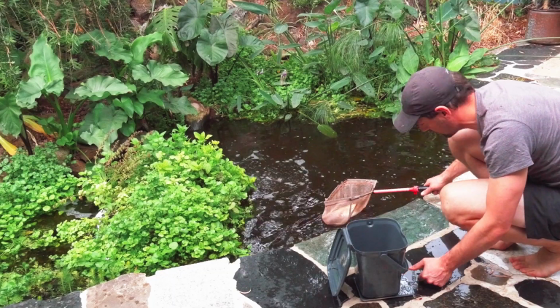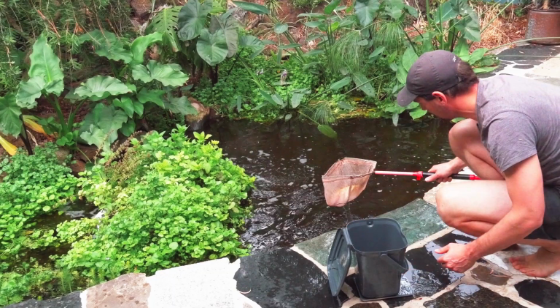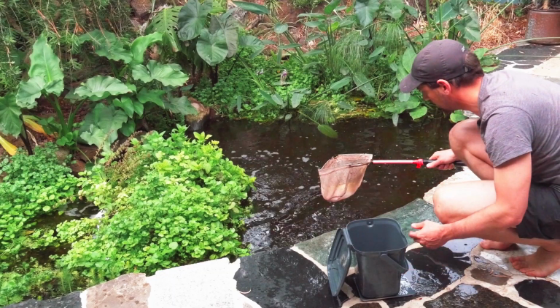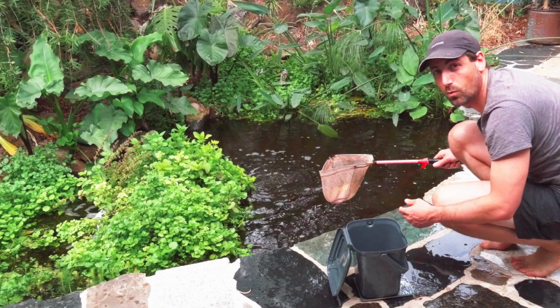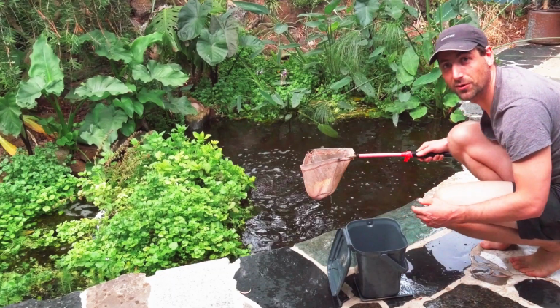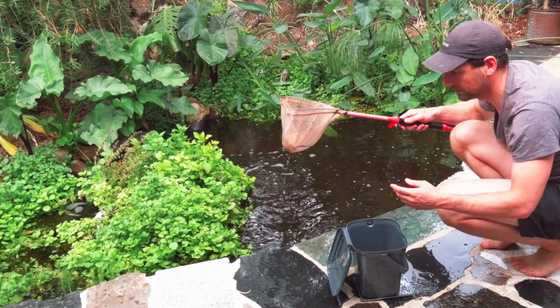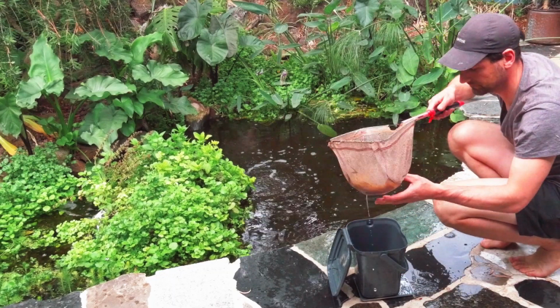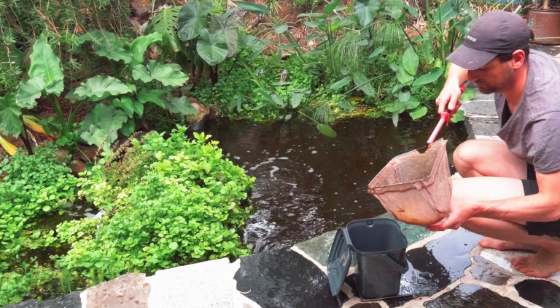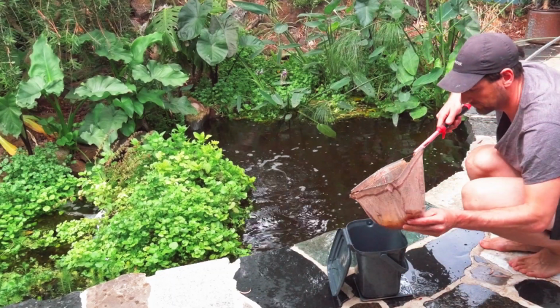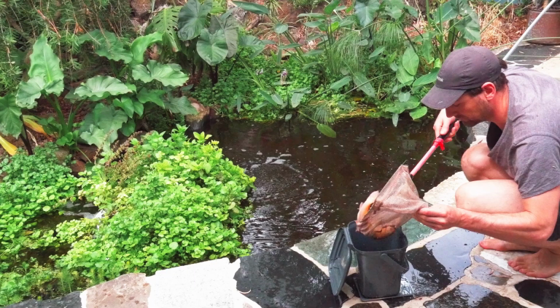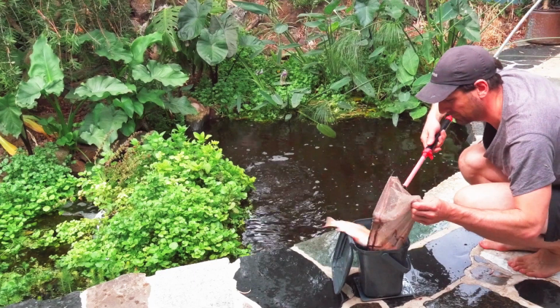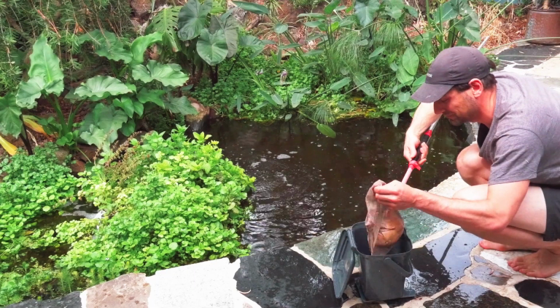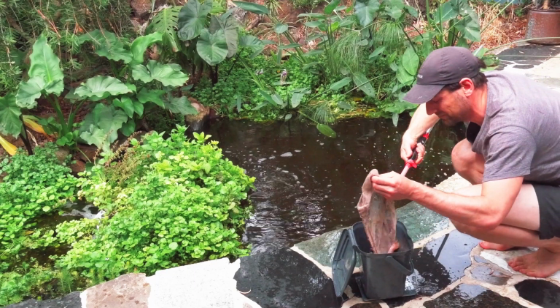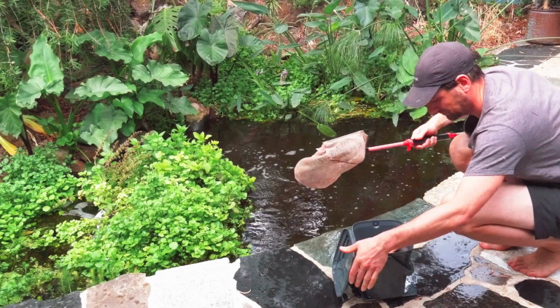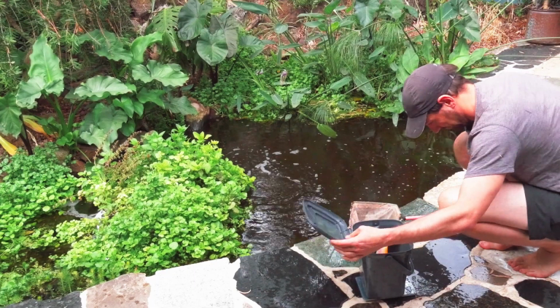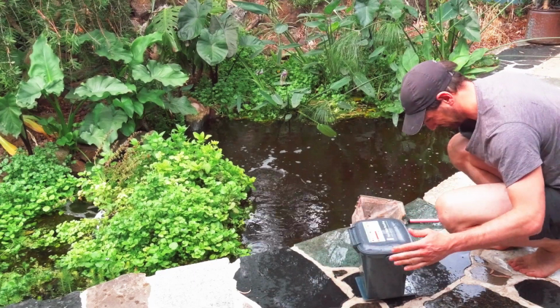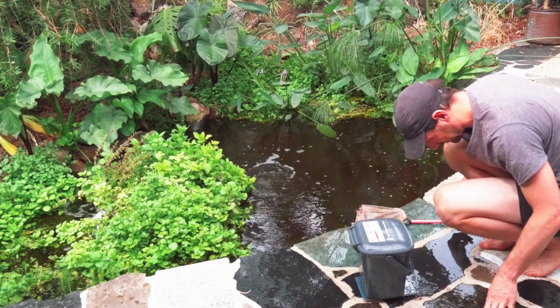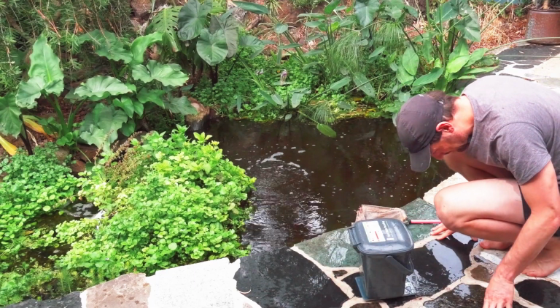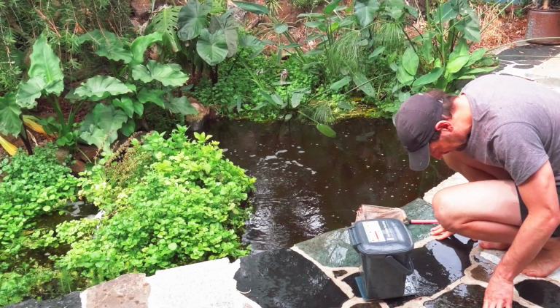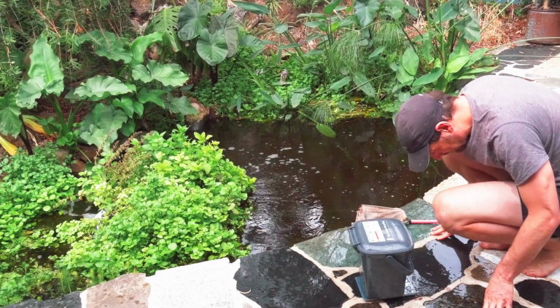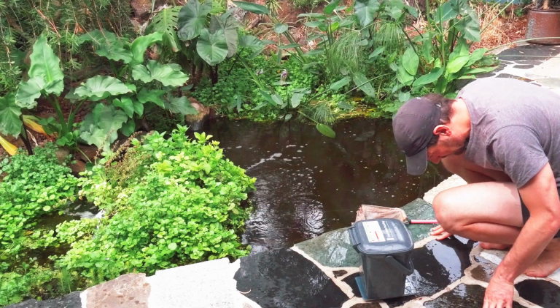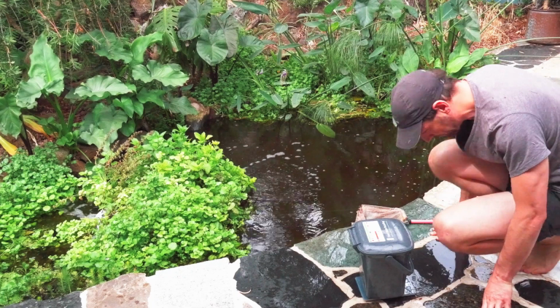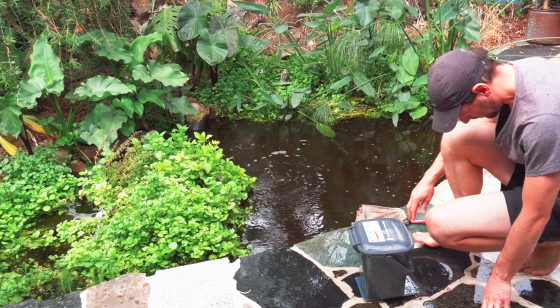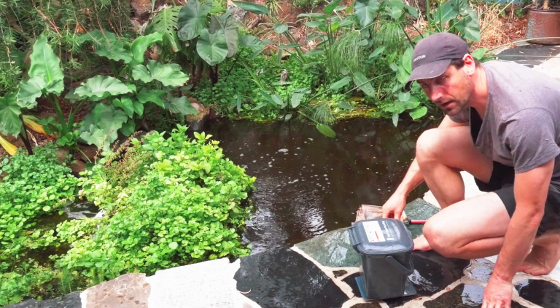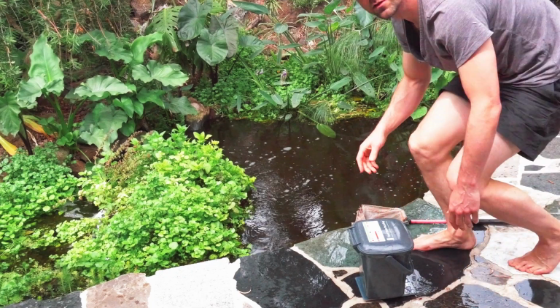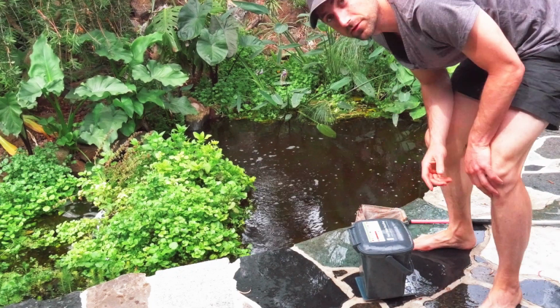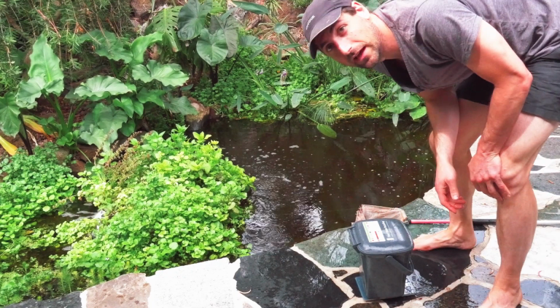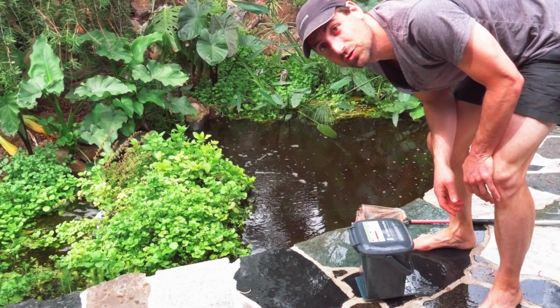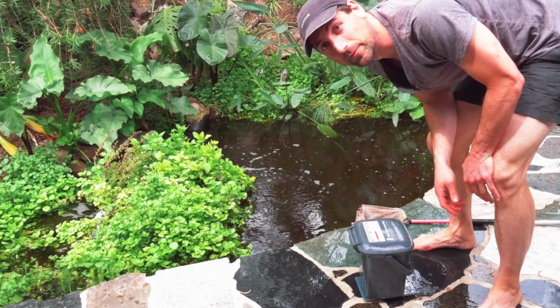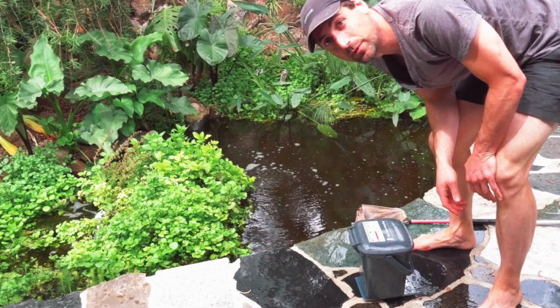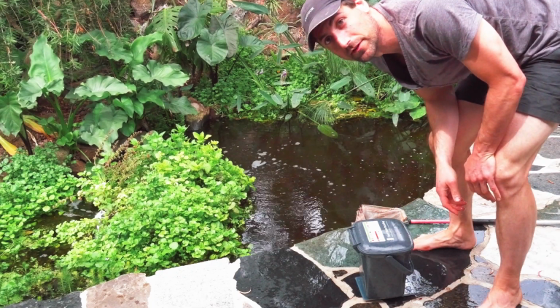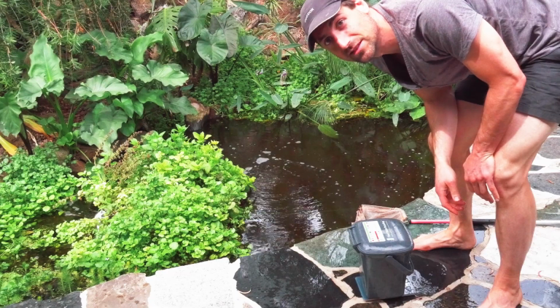Okay, one small one. Three hundred eighty two grams, three hundred eighty two.